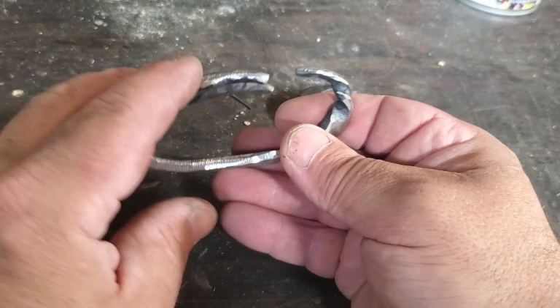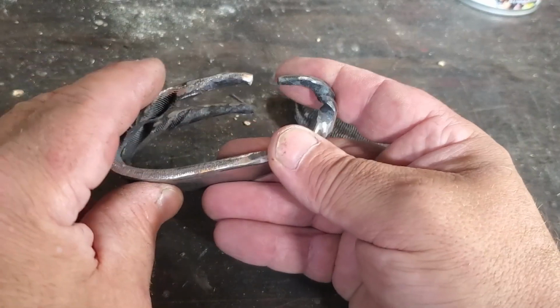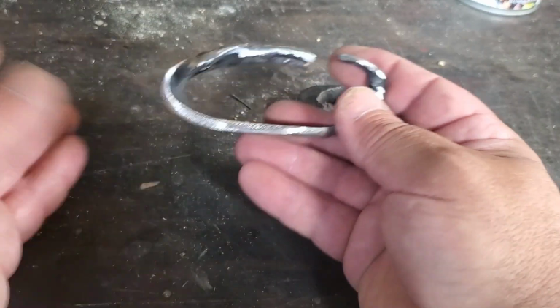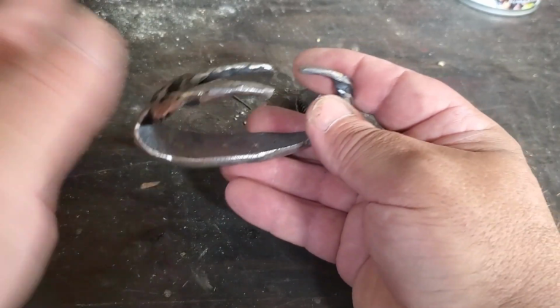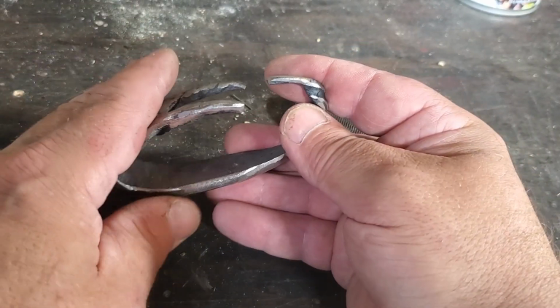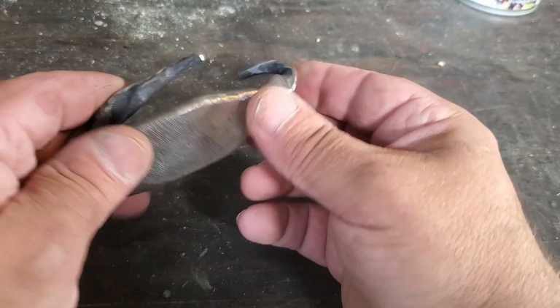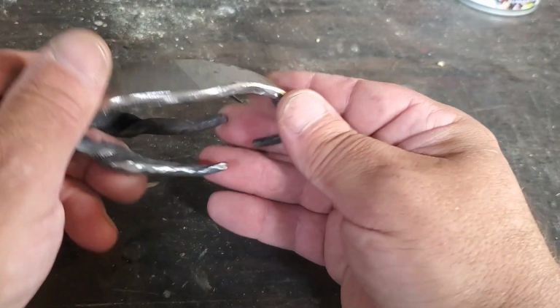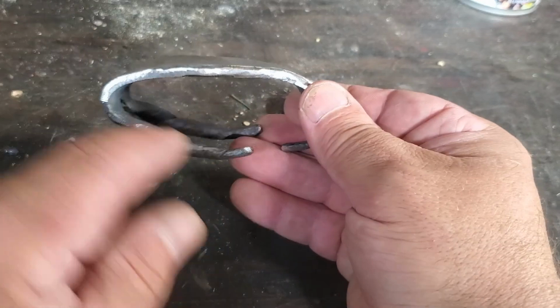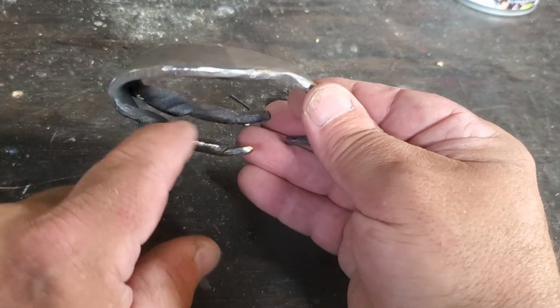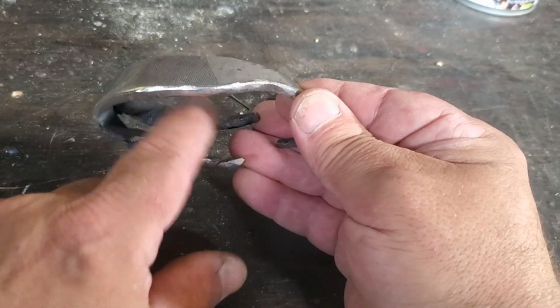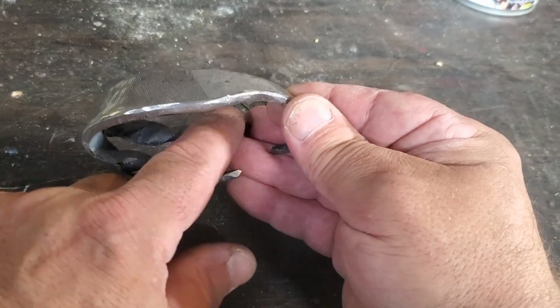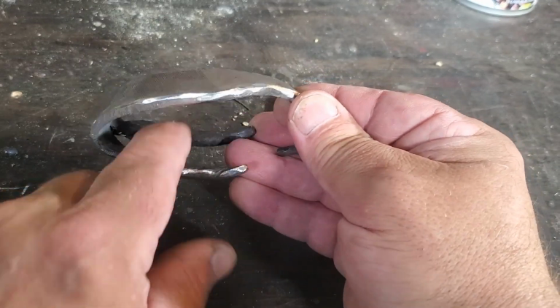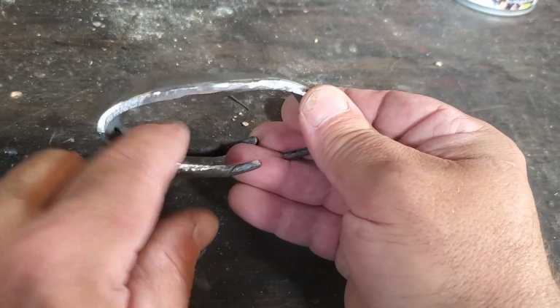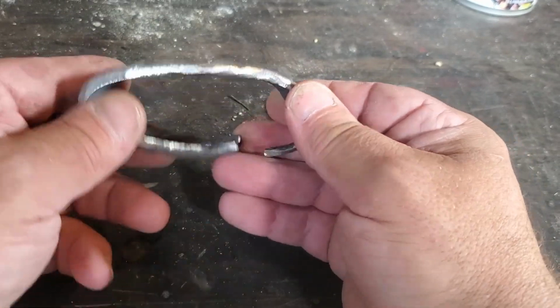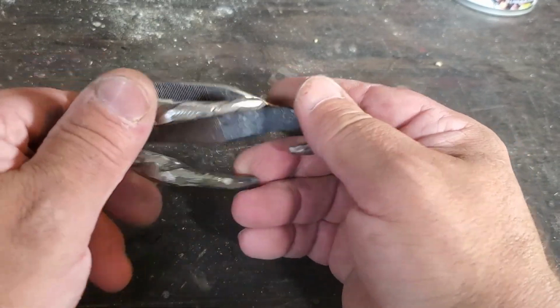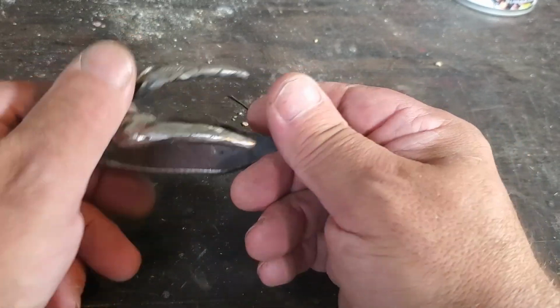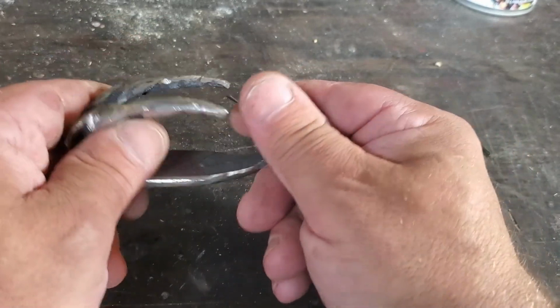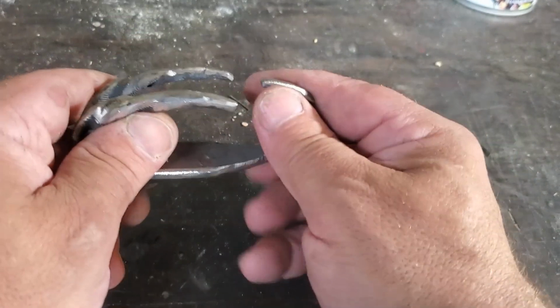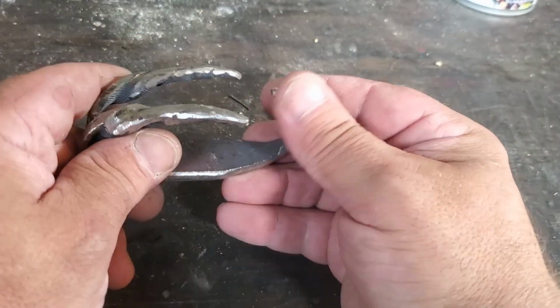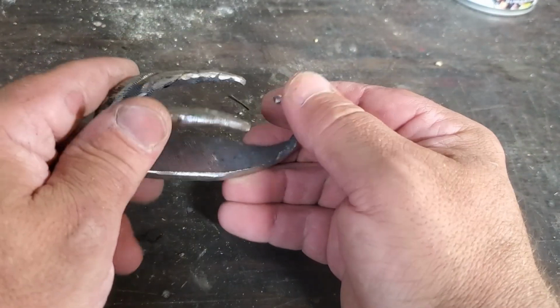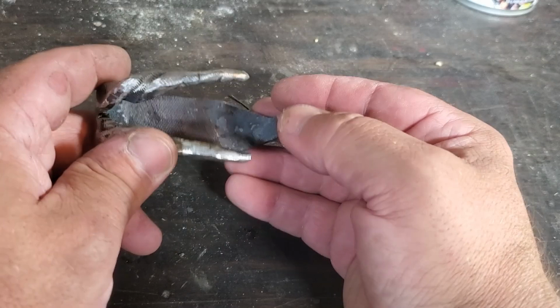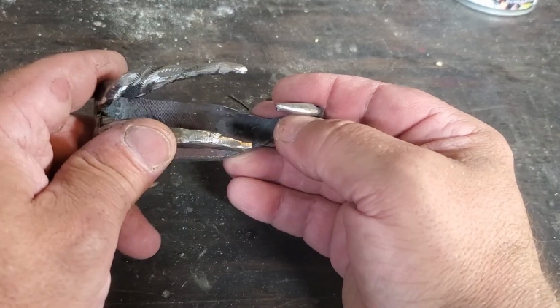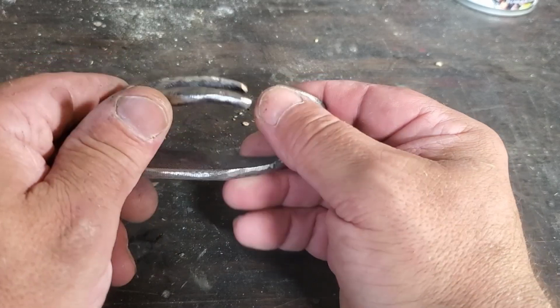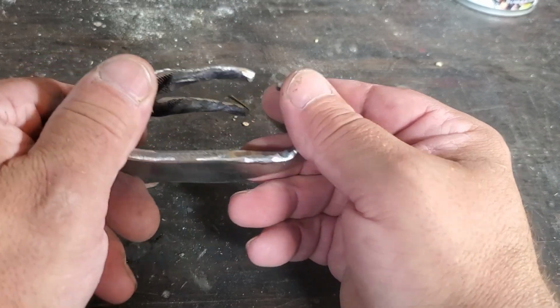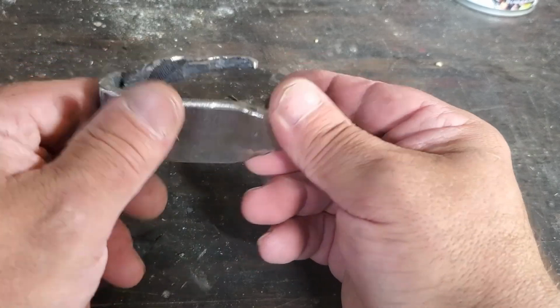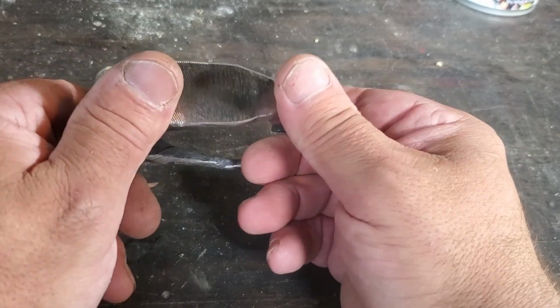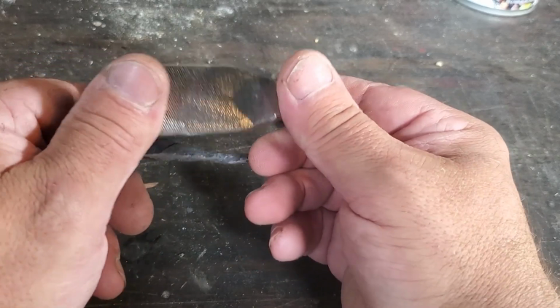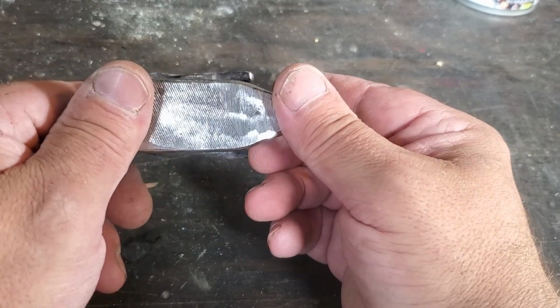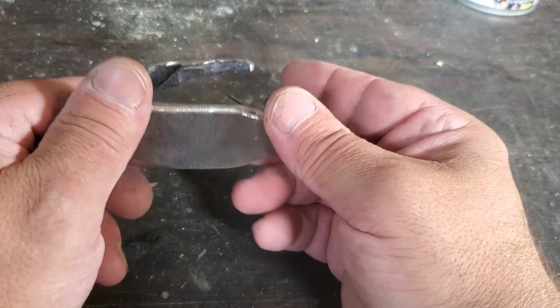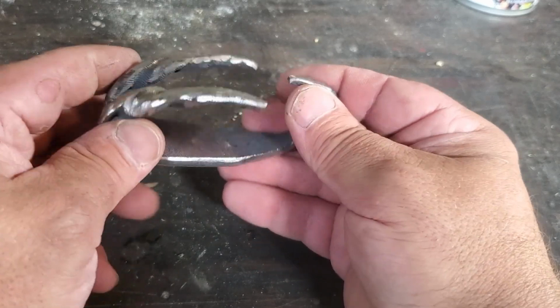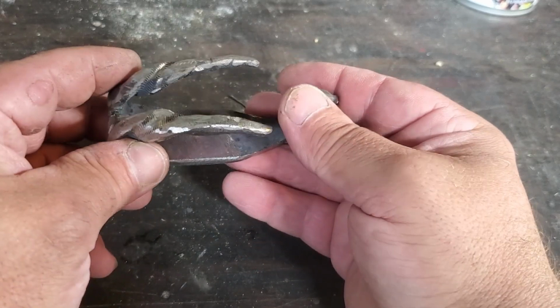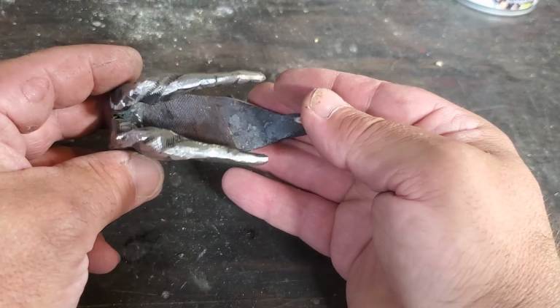Normally I grind it before I bend it — it's so much easier to get in here to grind. But I was going through so much wood trying to heat this thing up that I just thought I'd do it at the end.